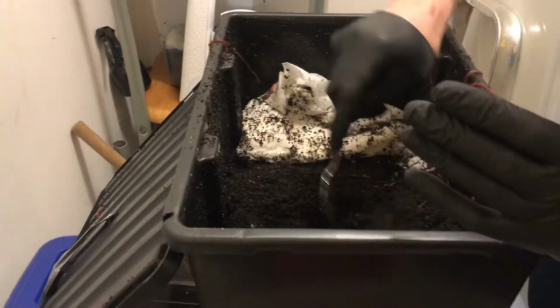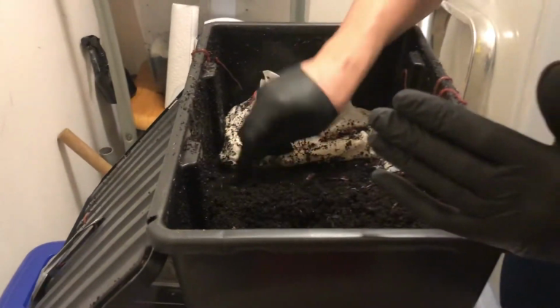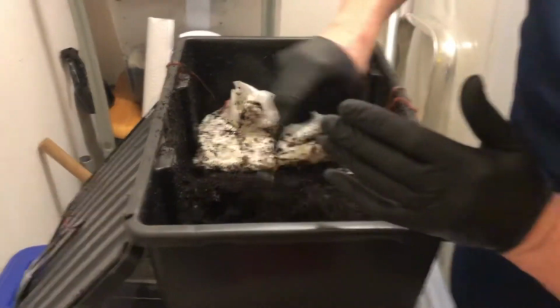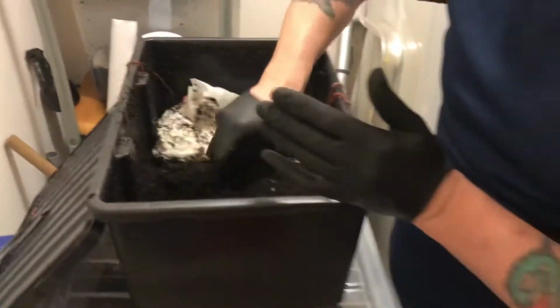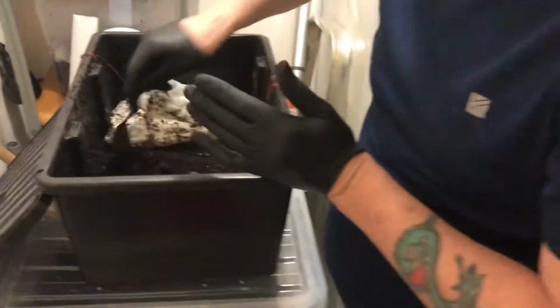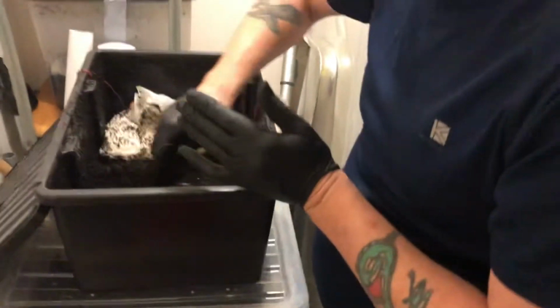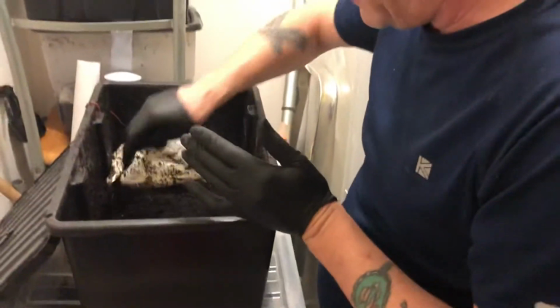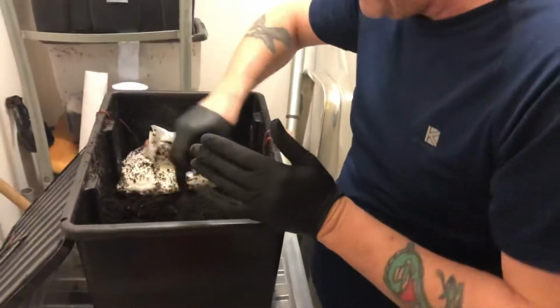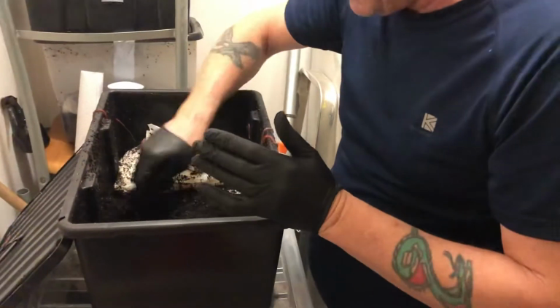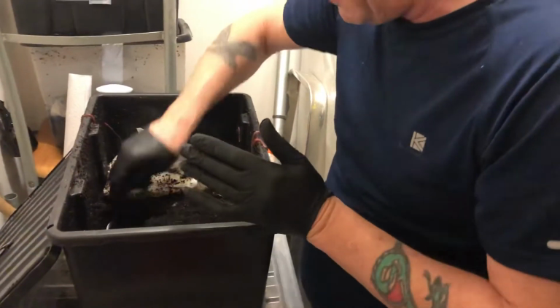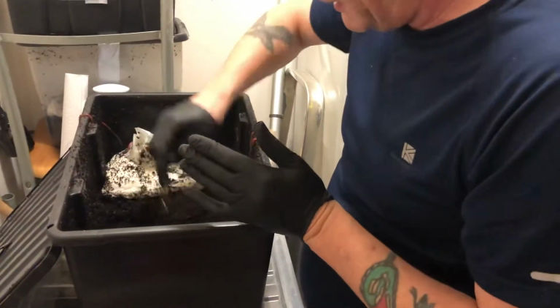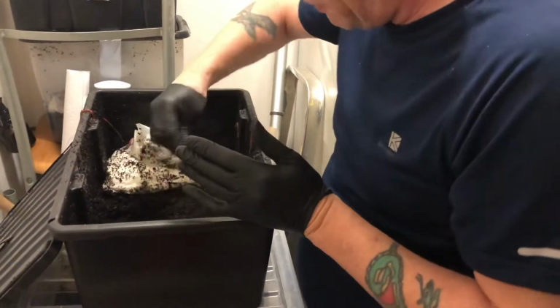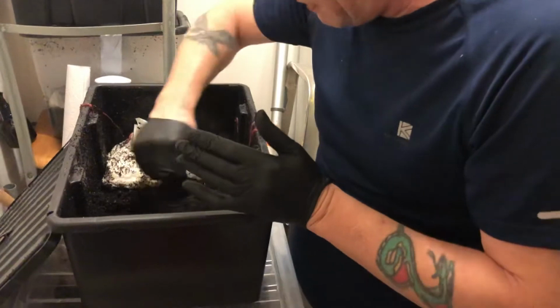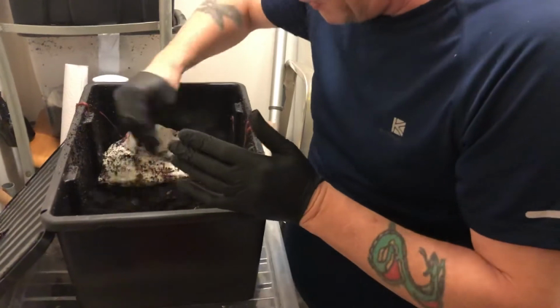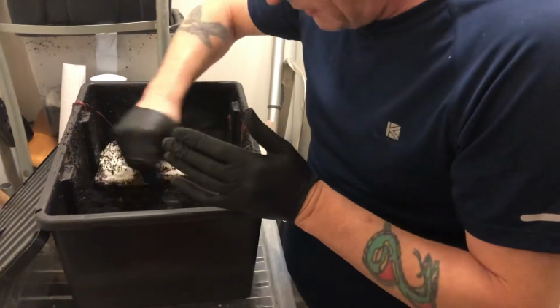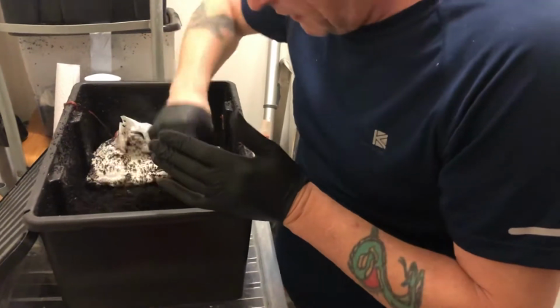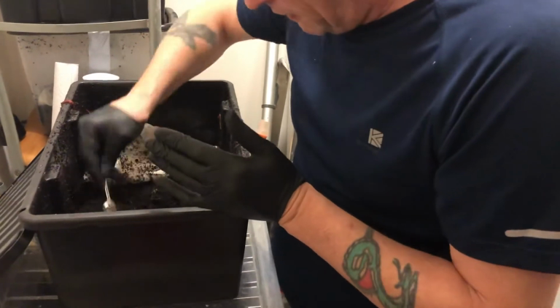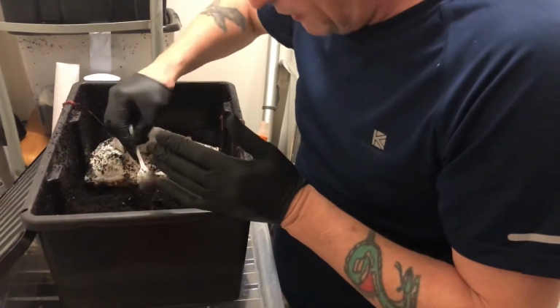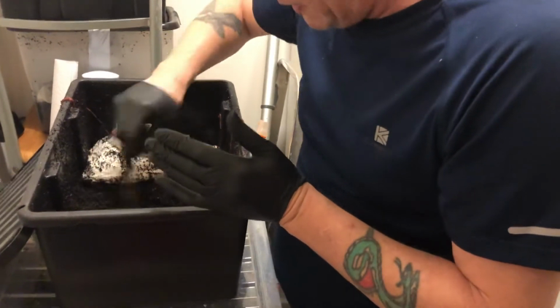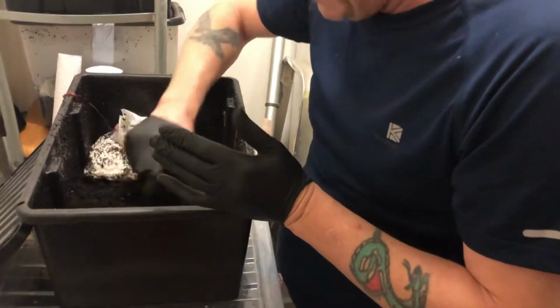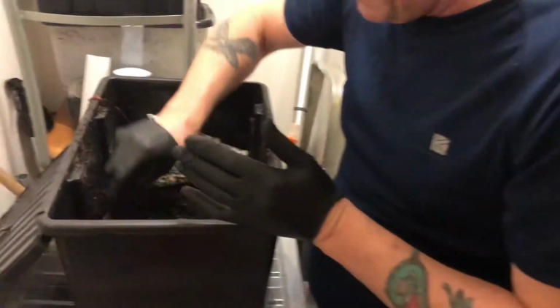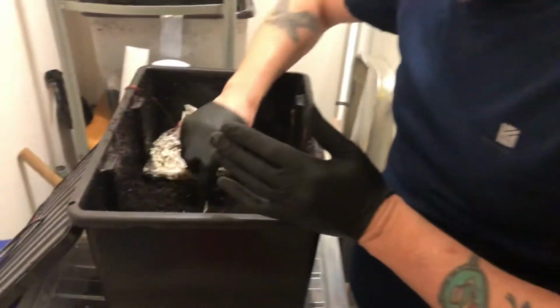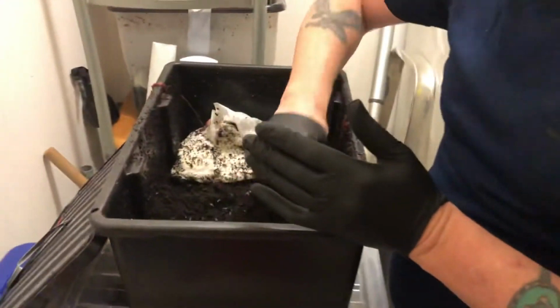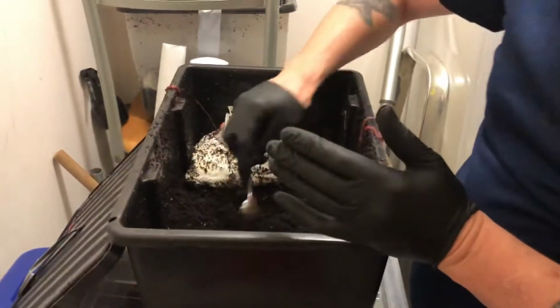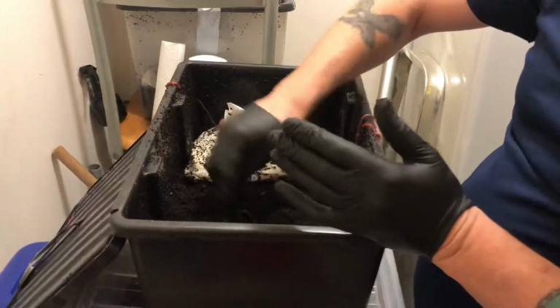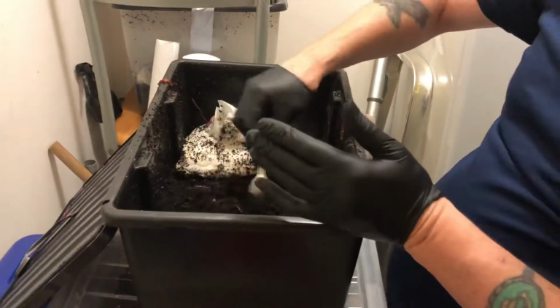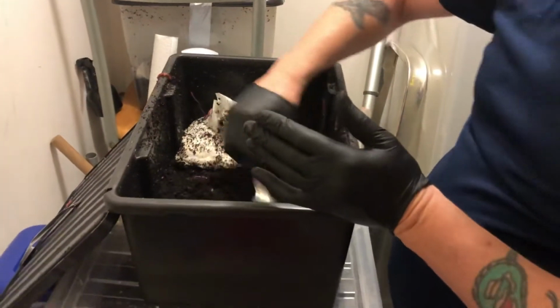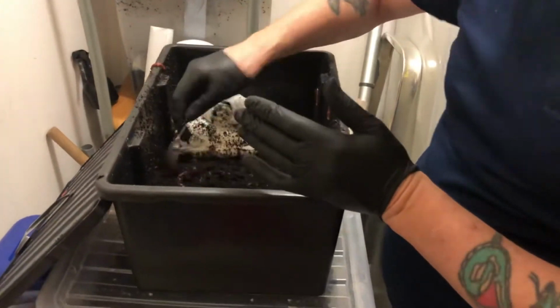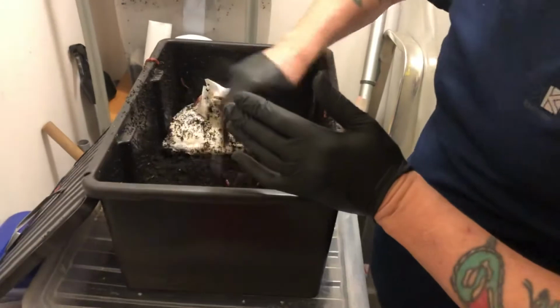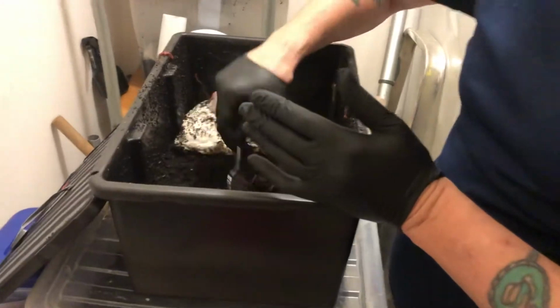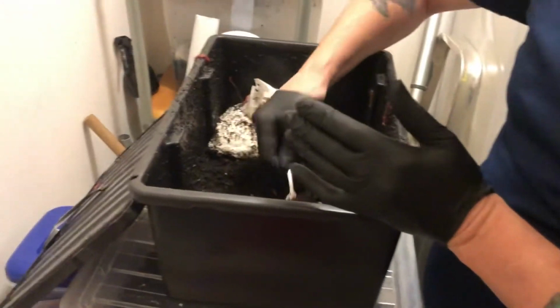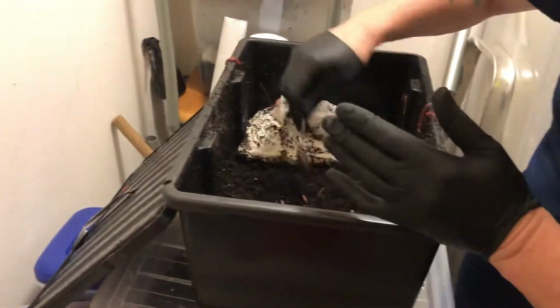I've got four bins. I've got about six kilos, in excess of six kilo worm at the moment. I mean, look at that — it's middle with them, mate.